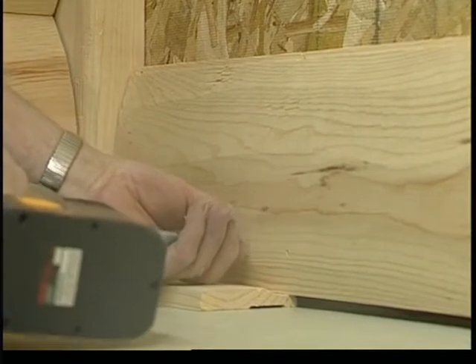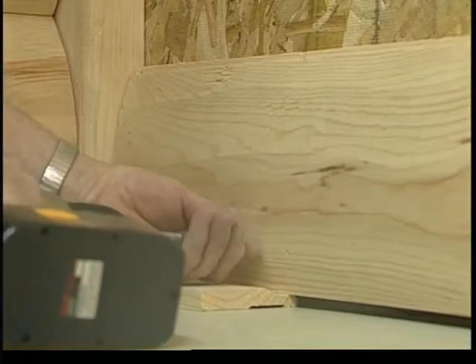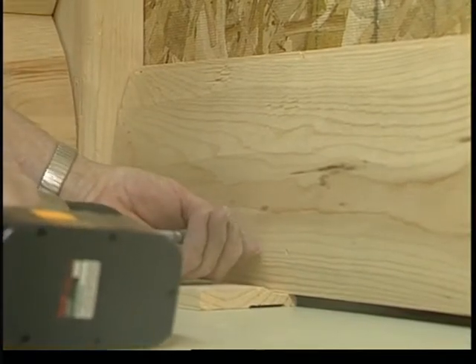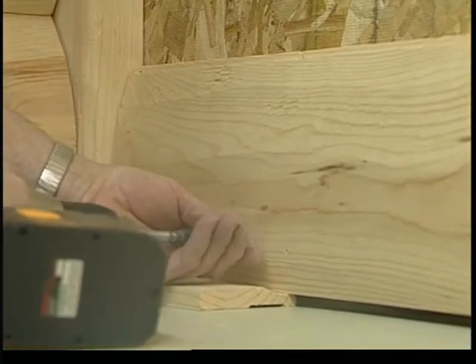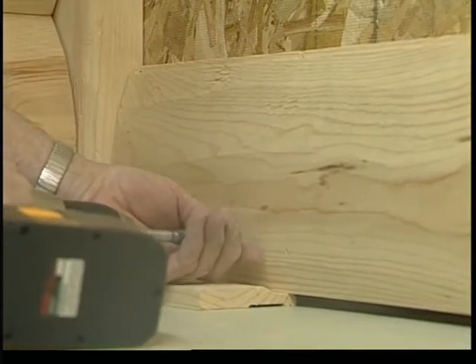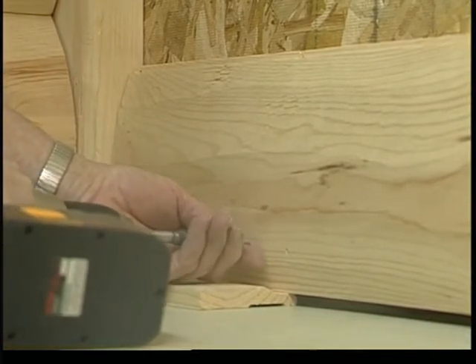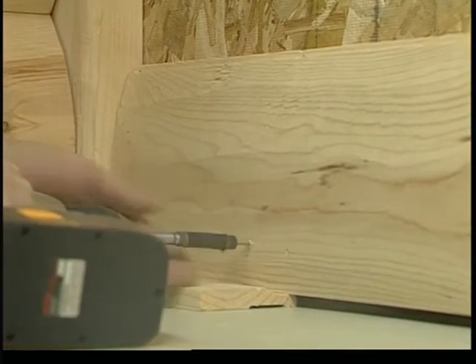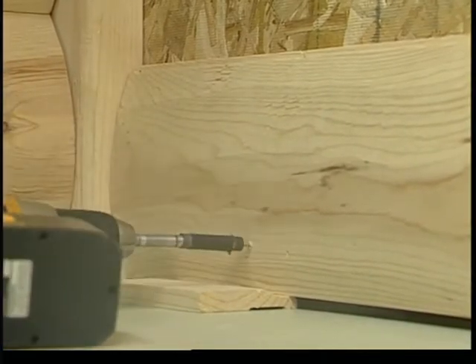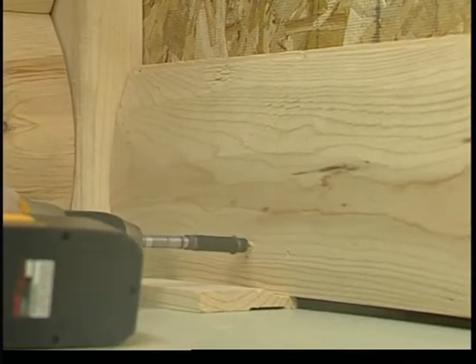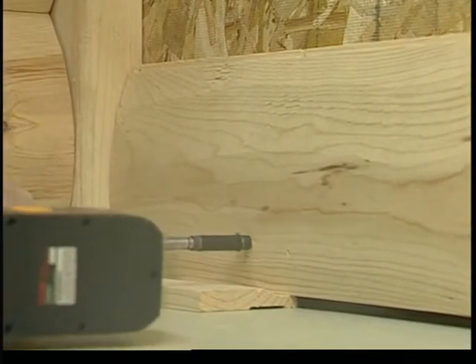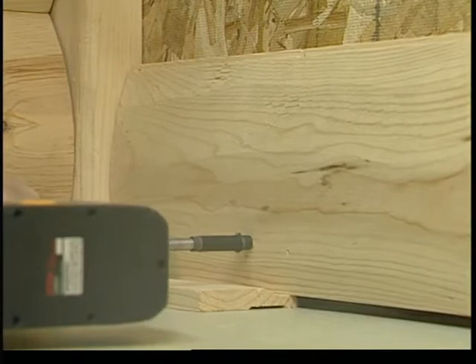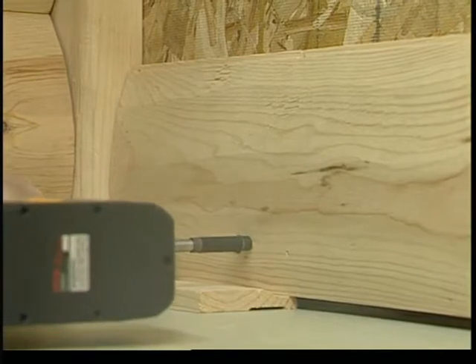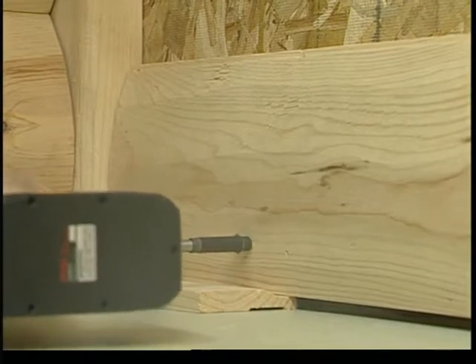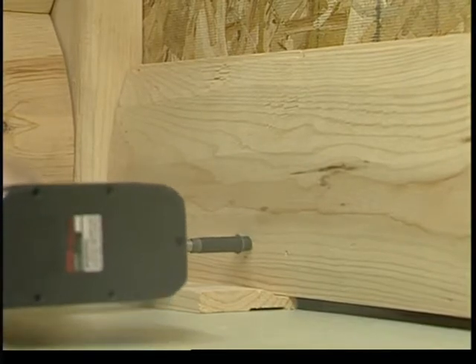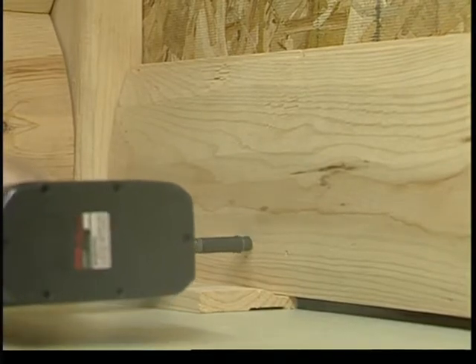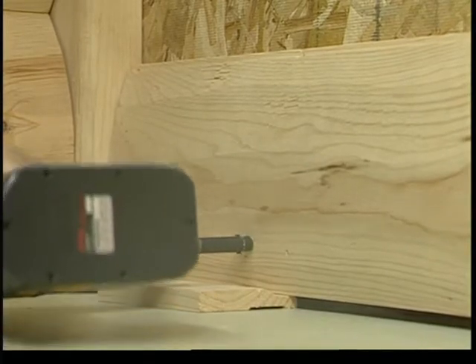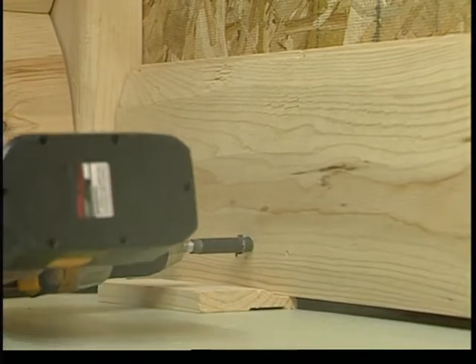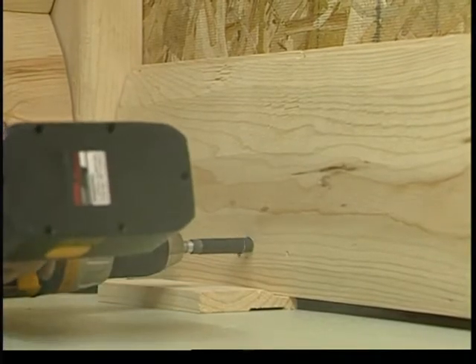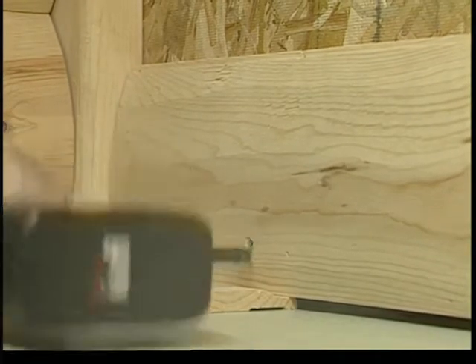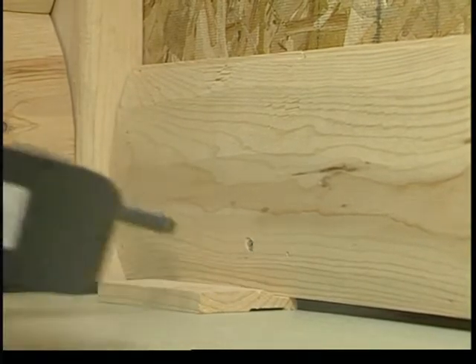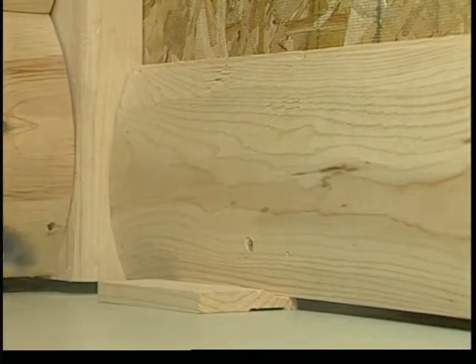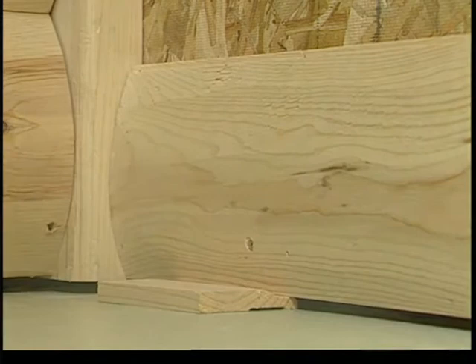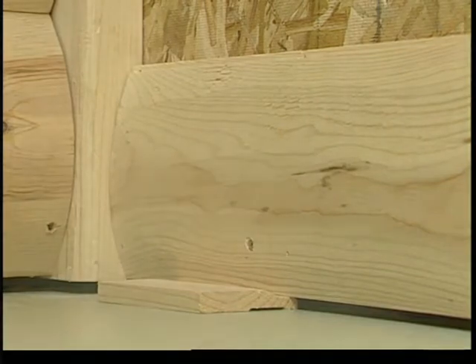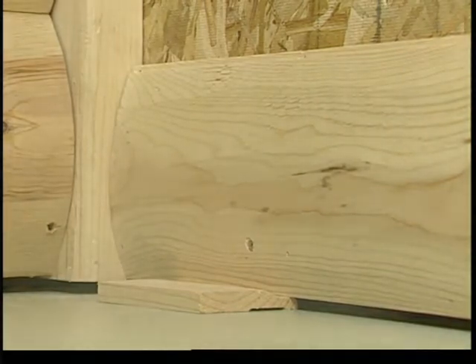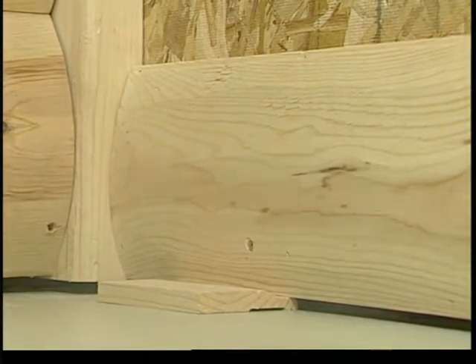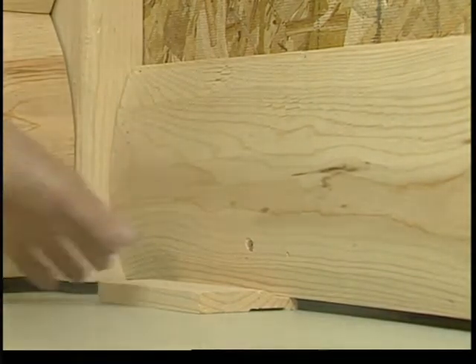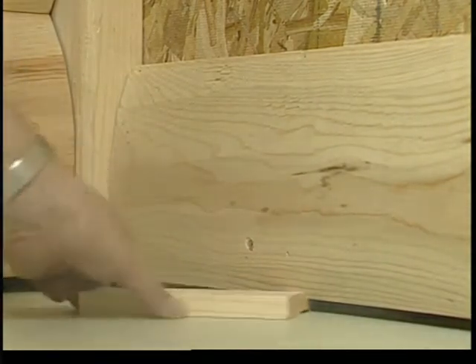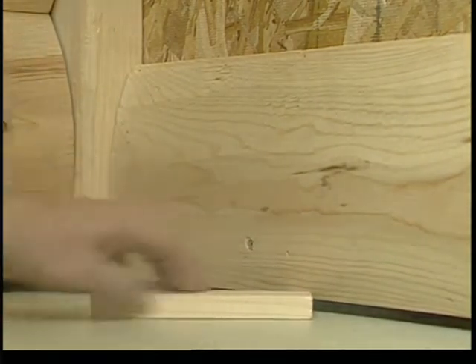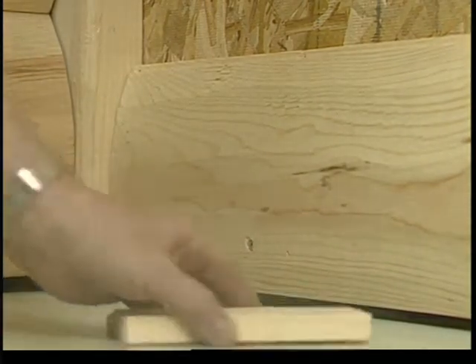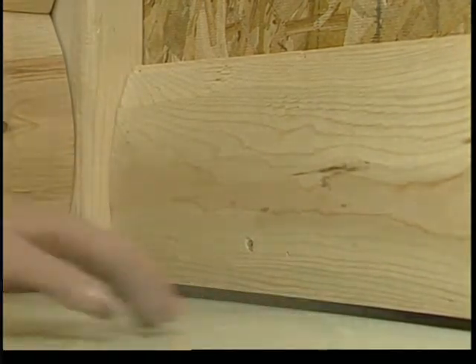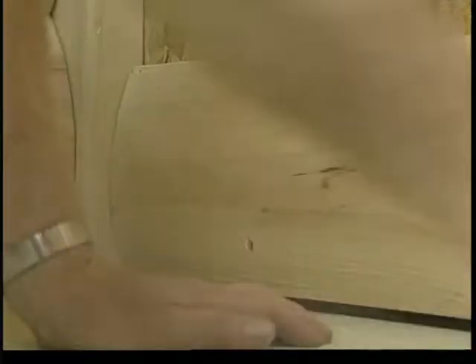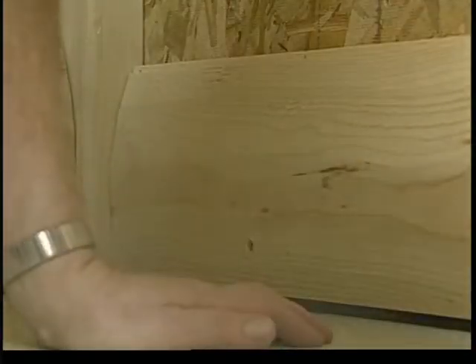Put the first row of siding in place so that it rests on the spacer blocks. Screw fasten the bottom of the siding to the wall. Notice the inside corner trim in this demonstration has already been installed on the left.